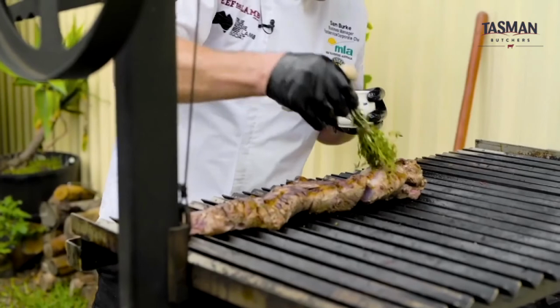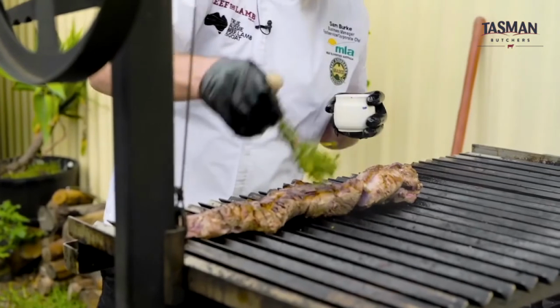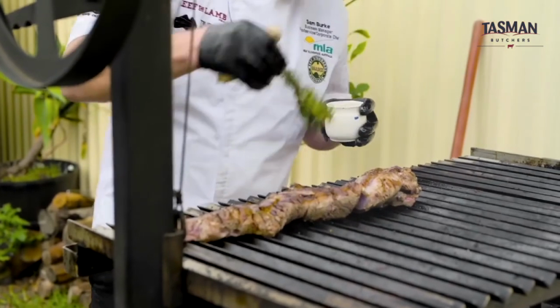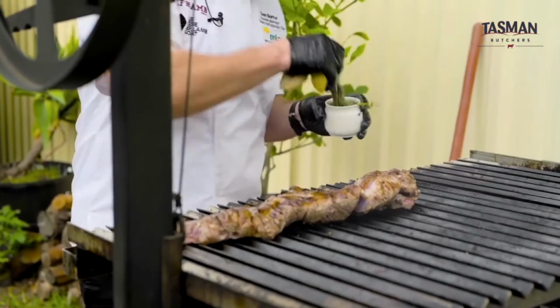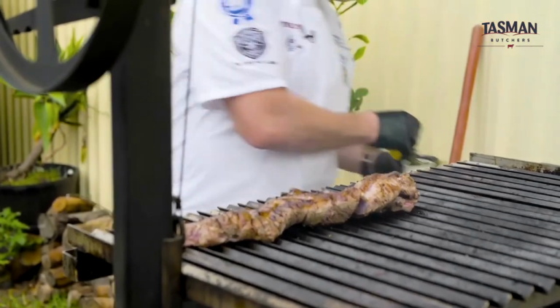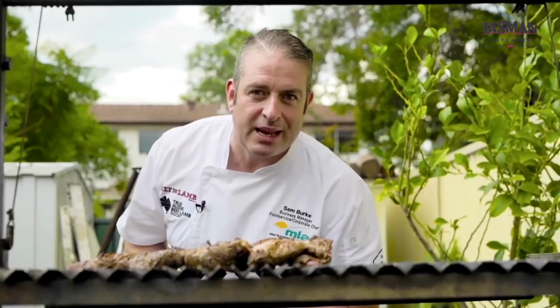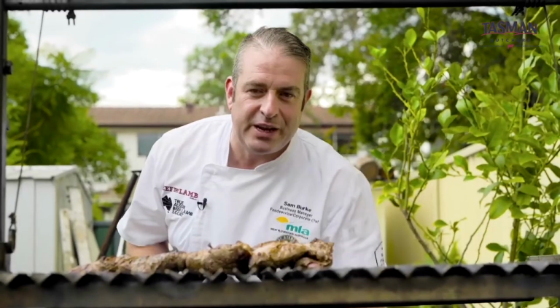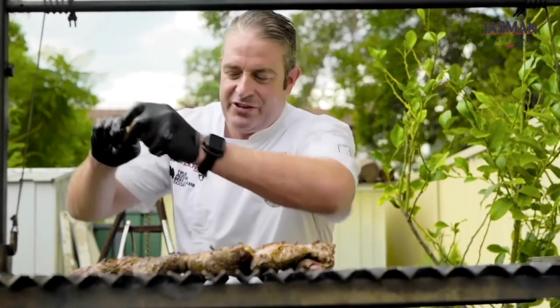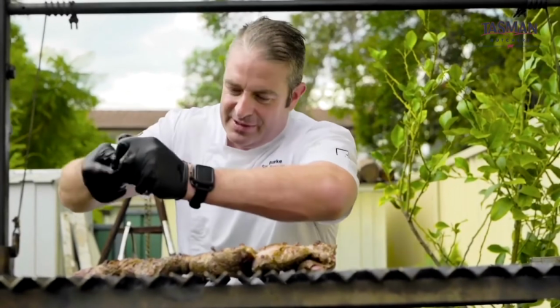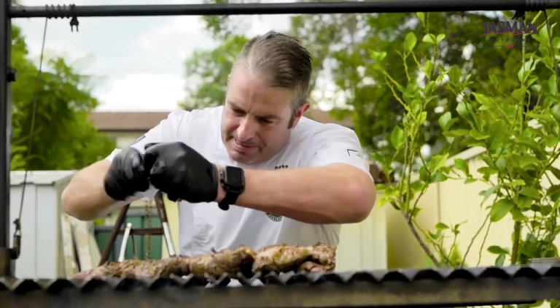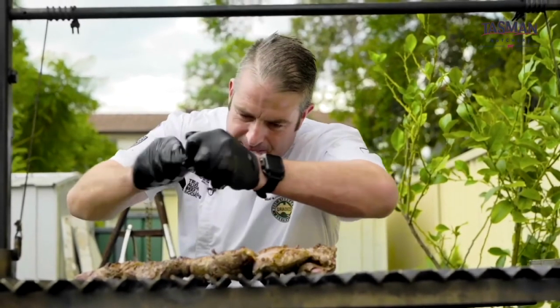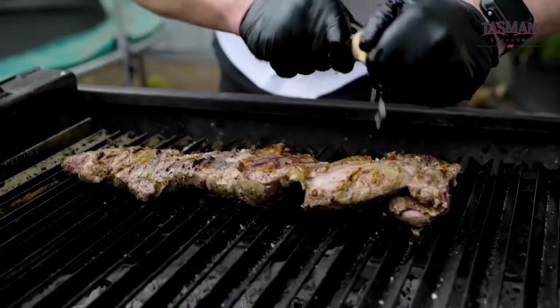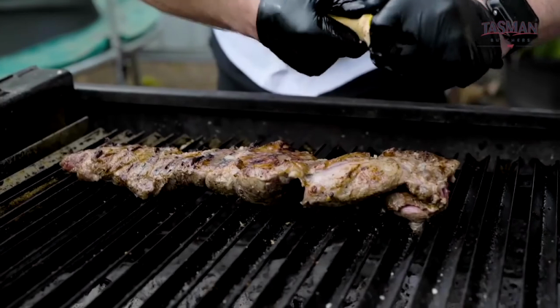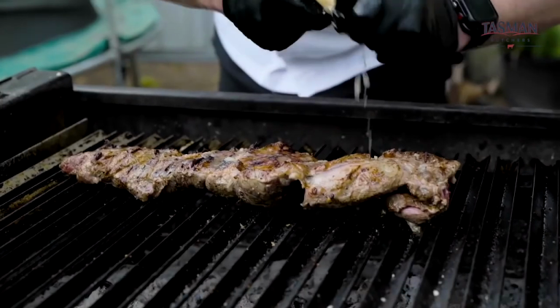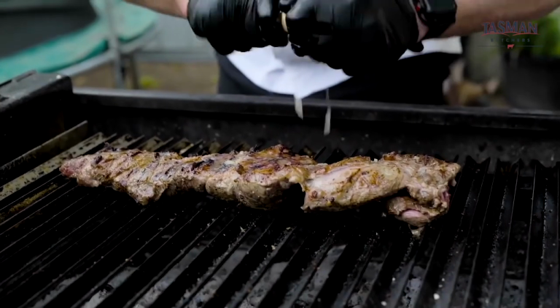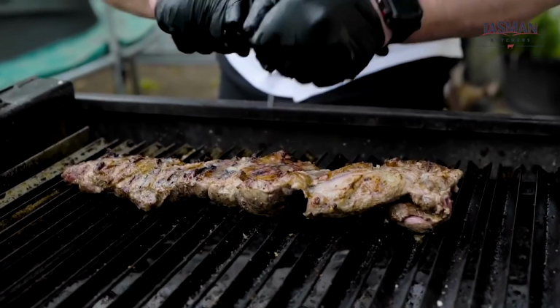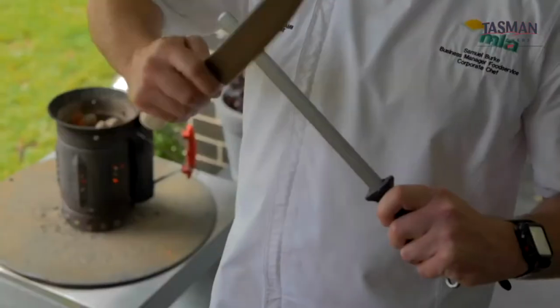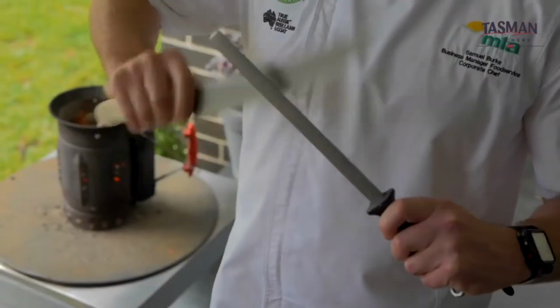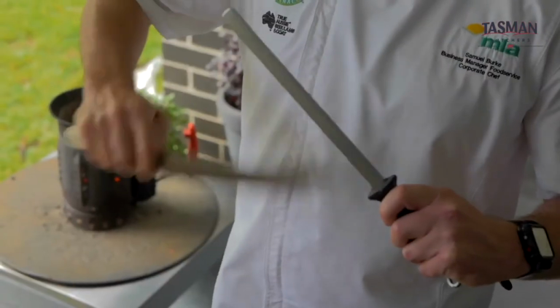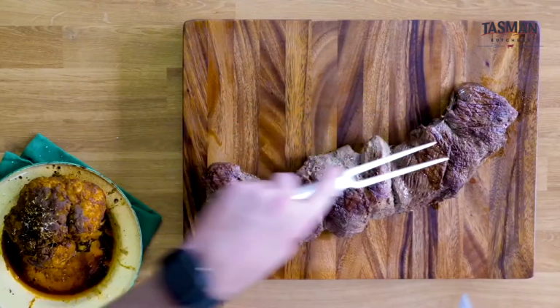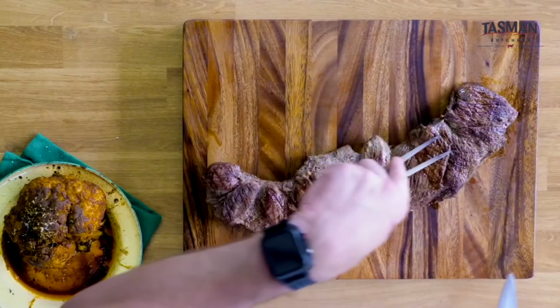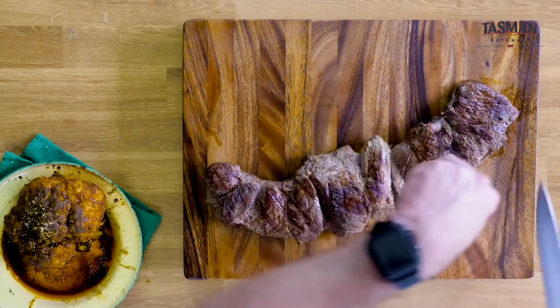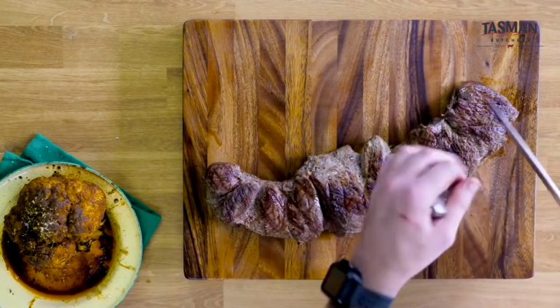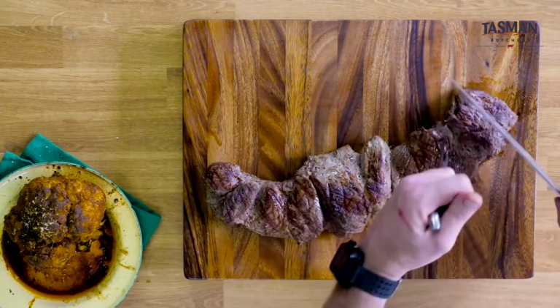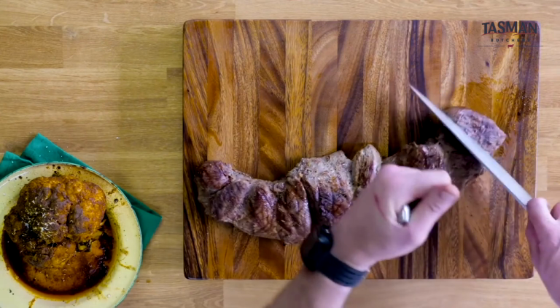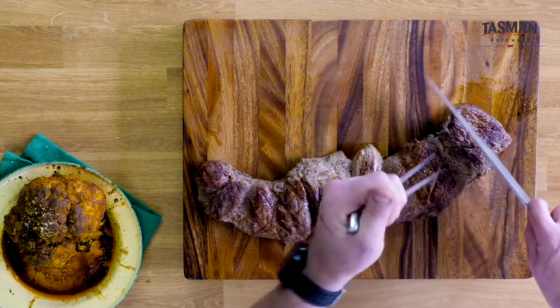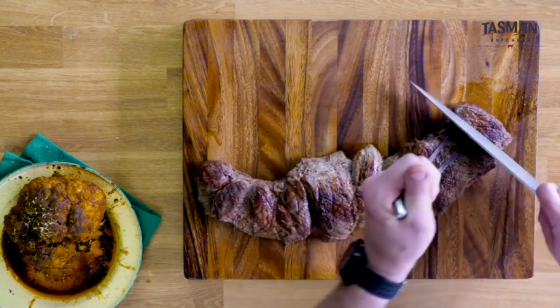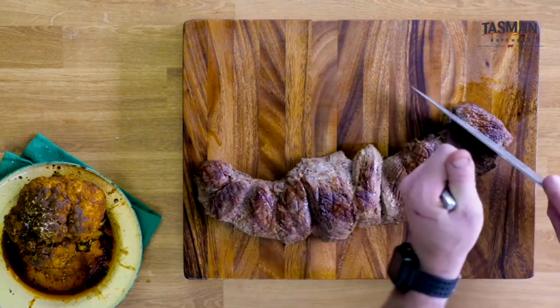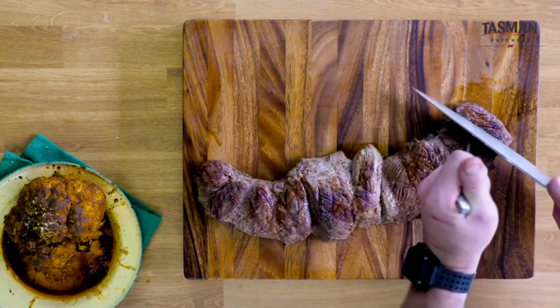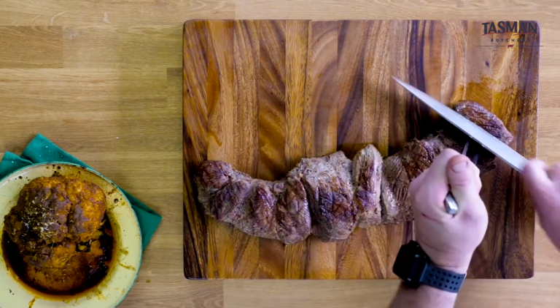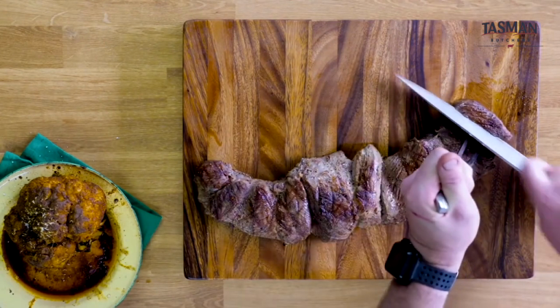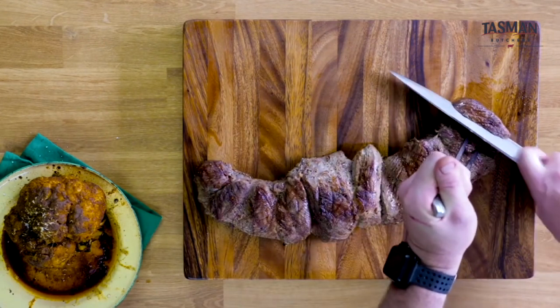A pro tip for serving your lamb: squeeze the lamb at the finish. When it comes to carving, you want to cut across the grain and start at the end.